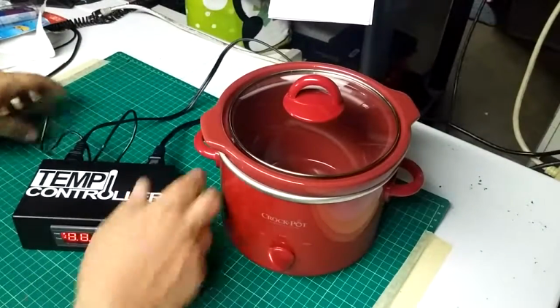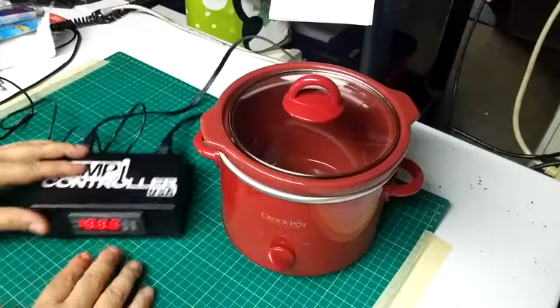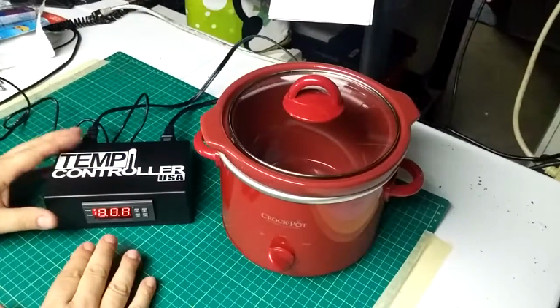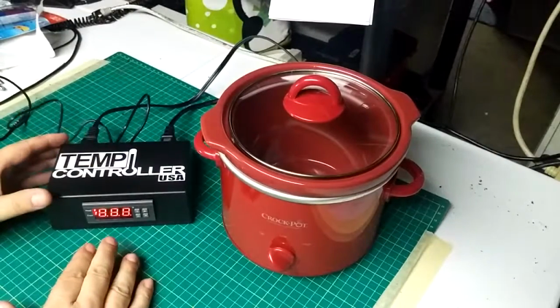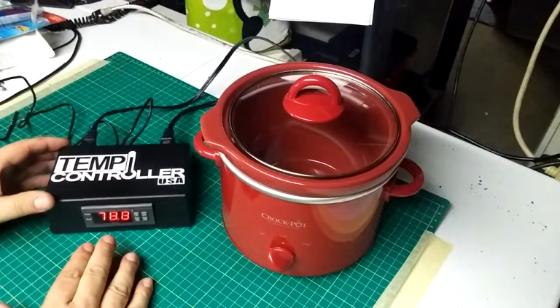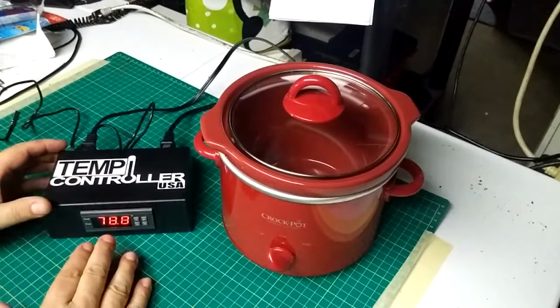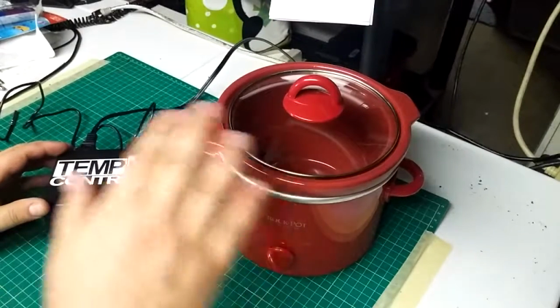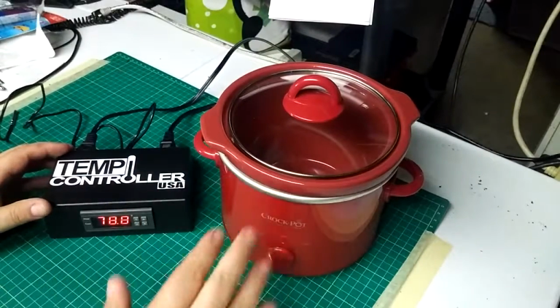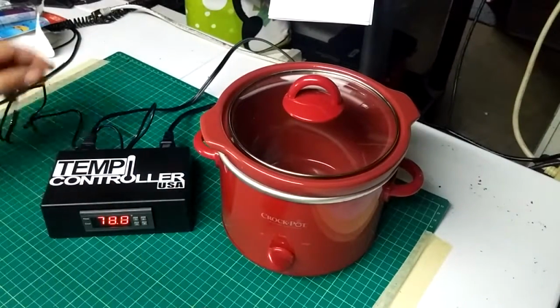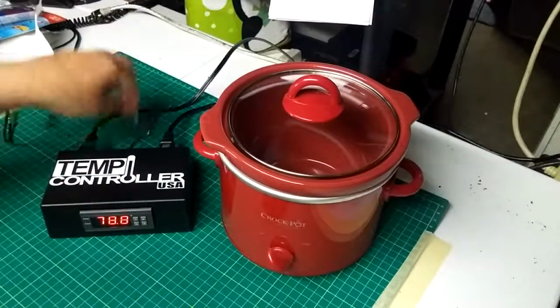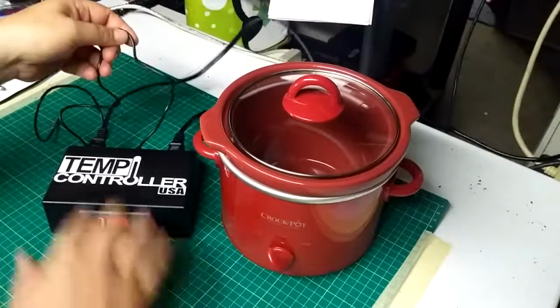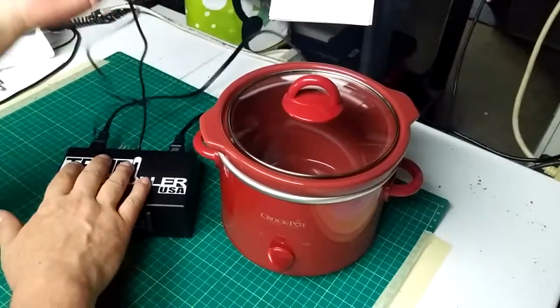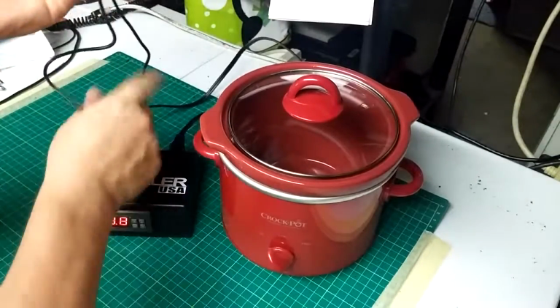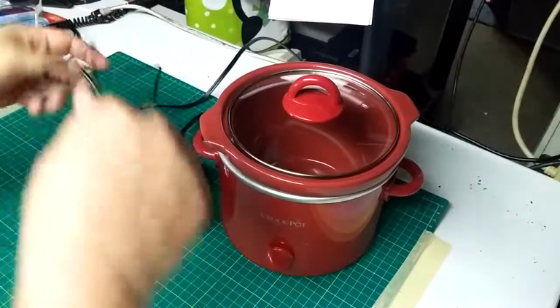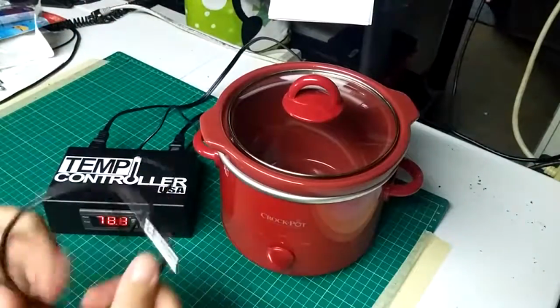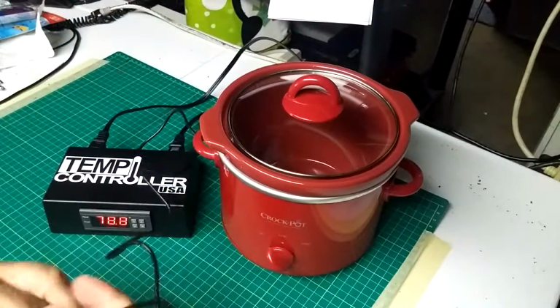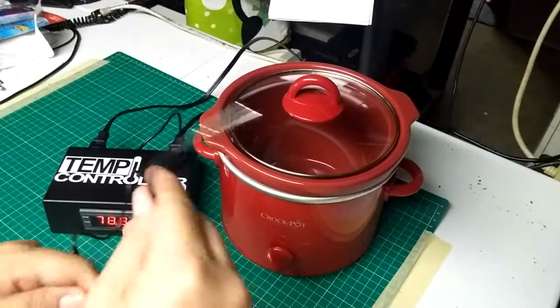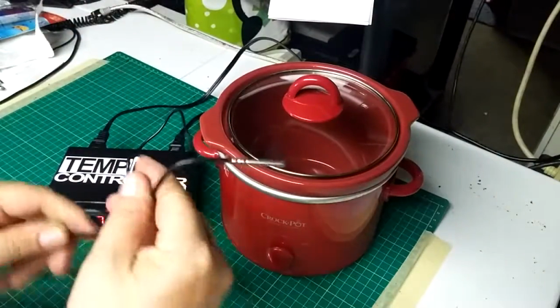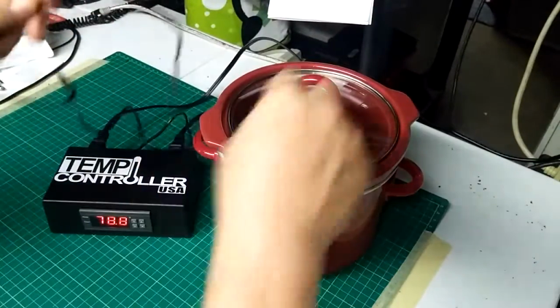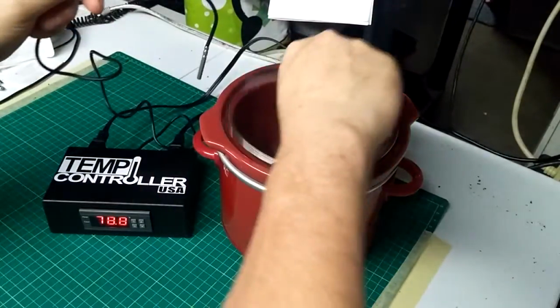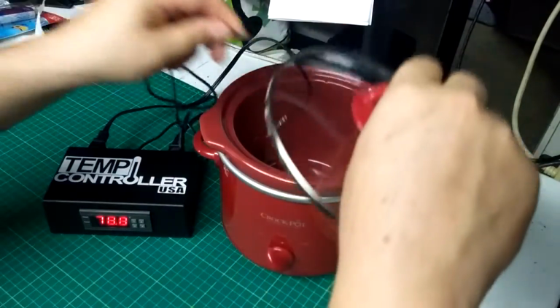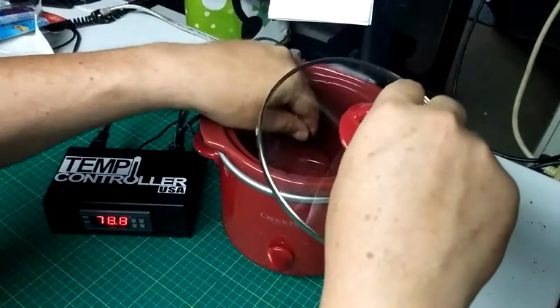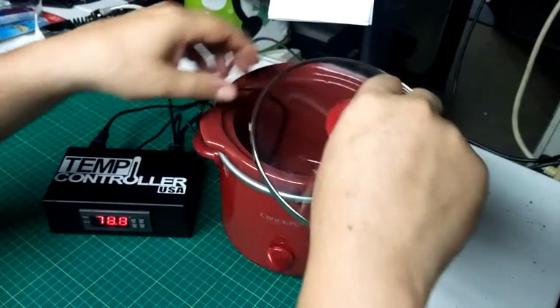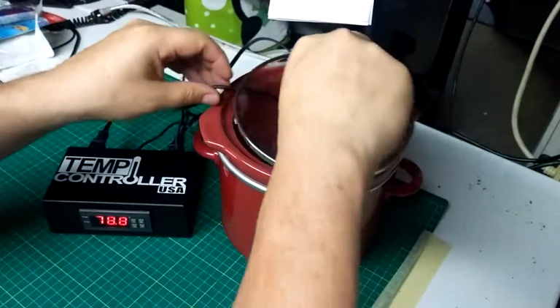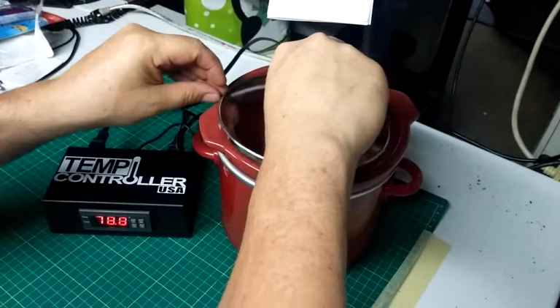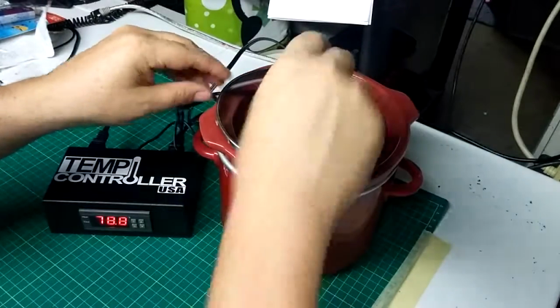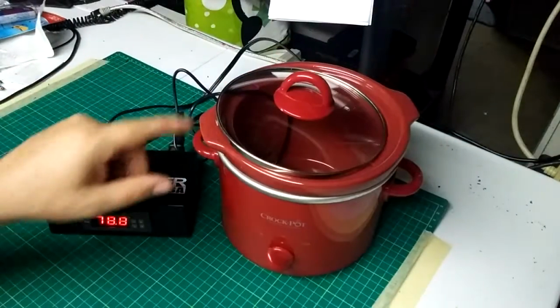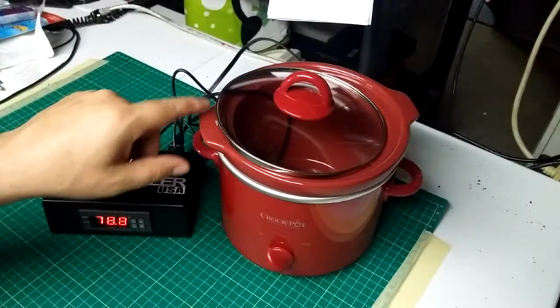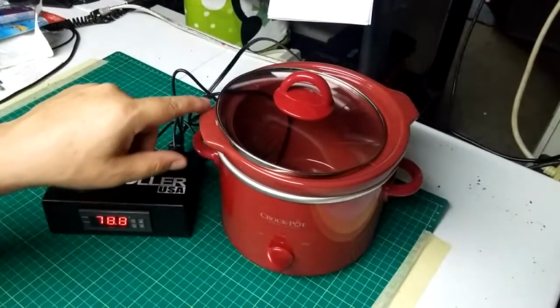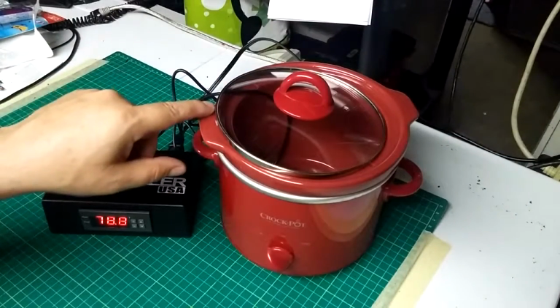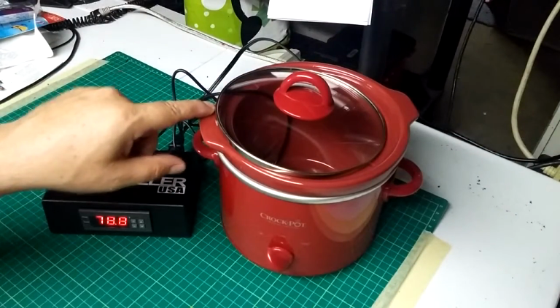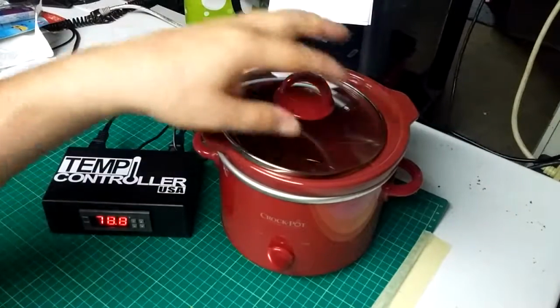Now we have a reading on the temperature controller and we're ready to go. There are two ways to put your sensor in the Crock-Pot. You could just put it in and lay the top down, but it kind of rests uneven.